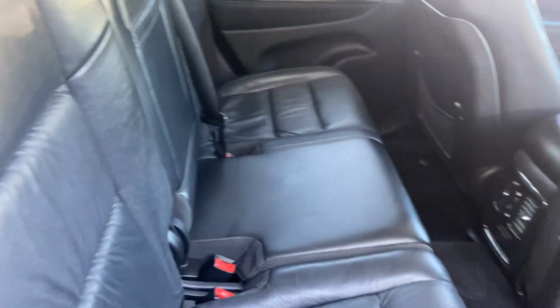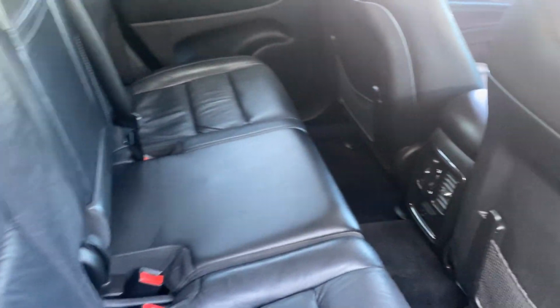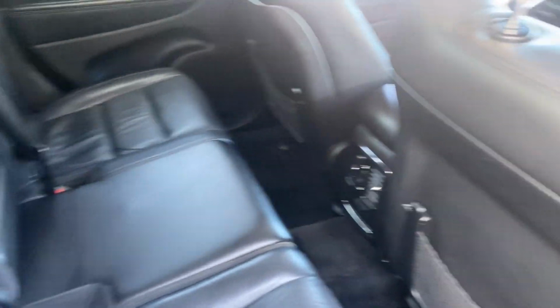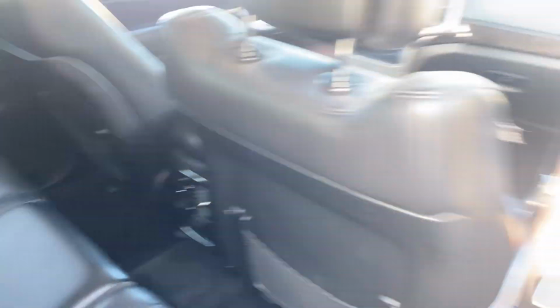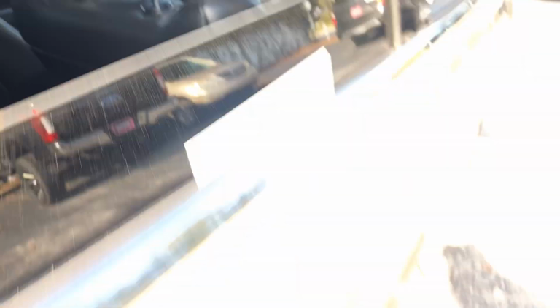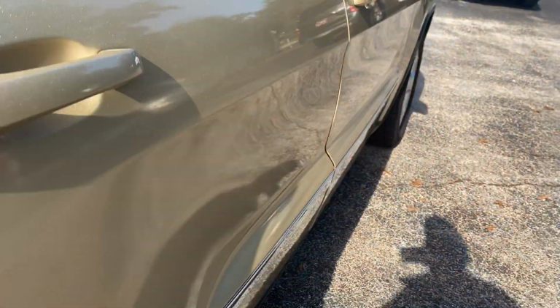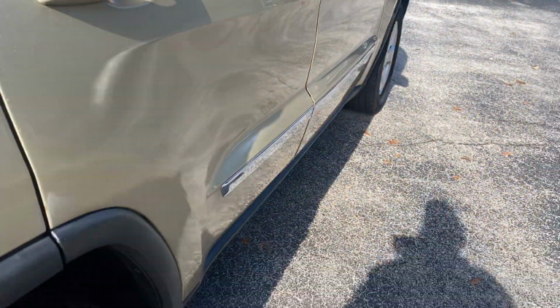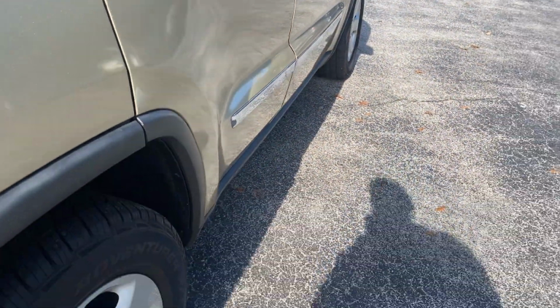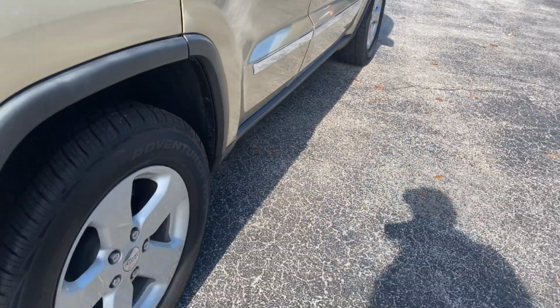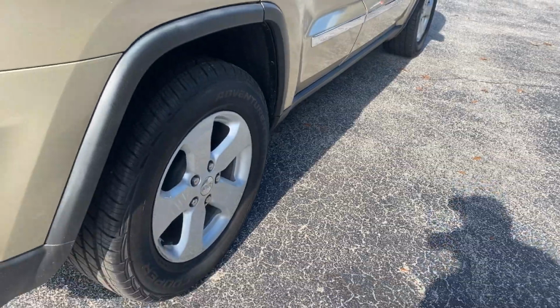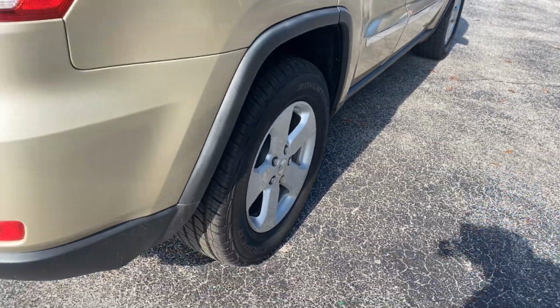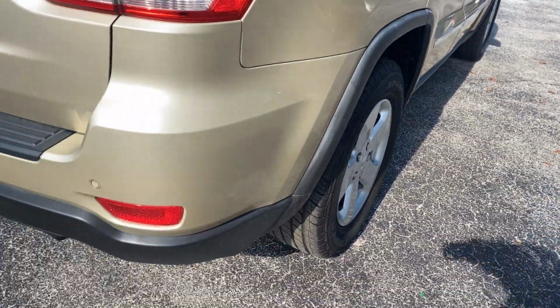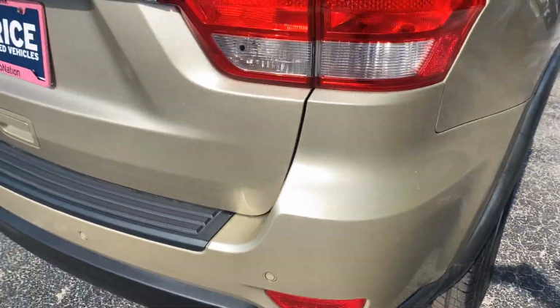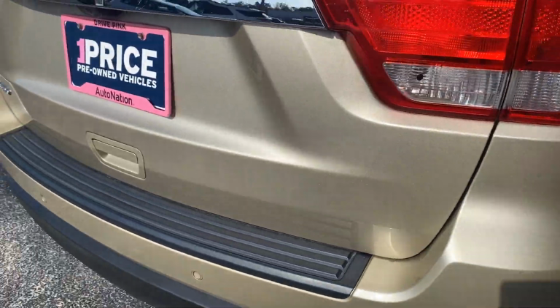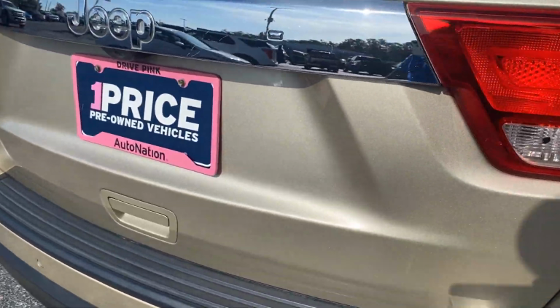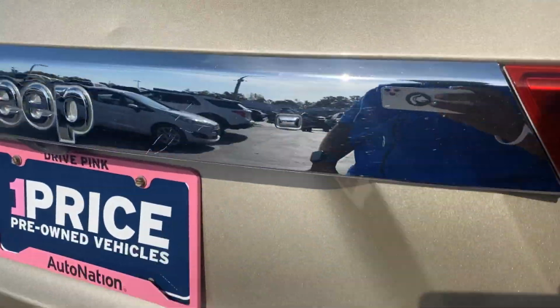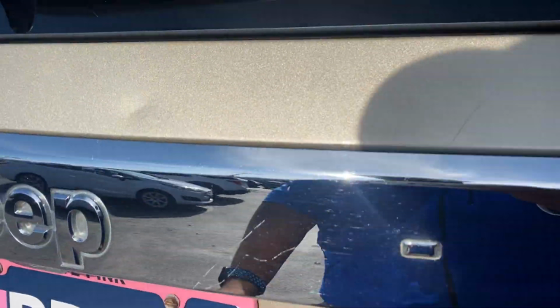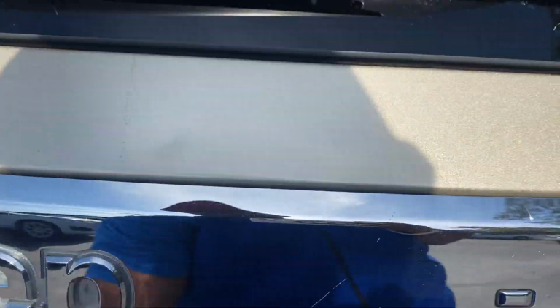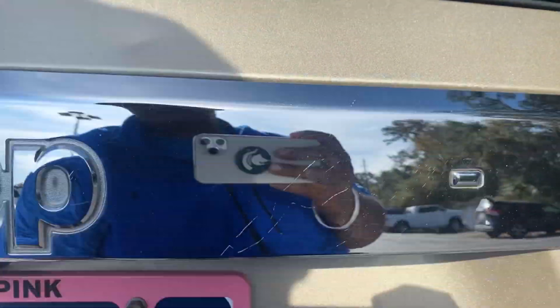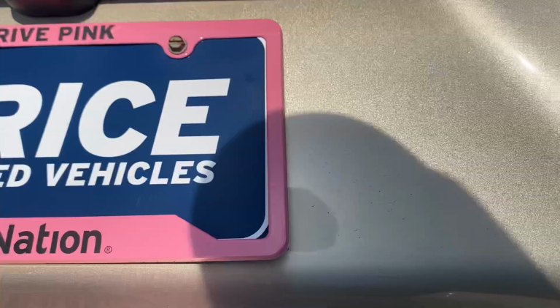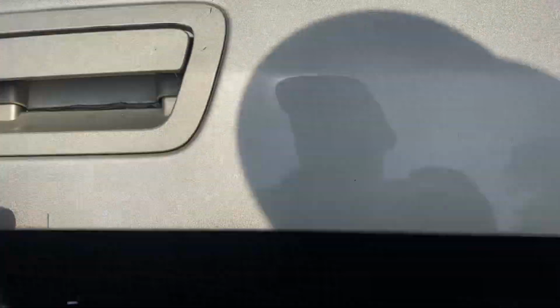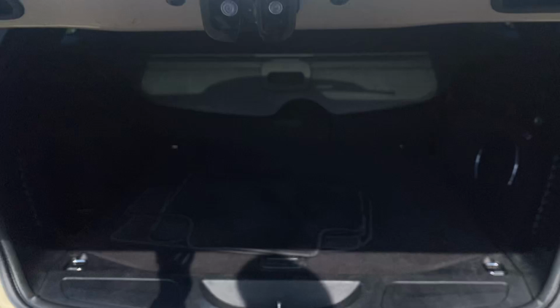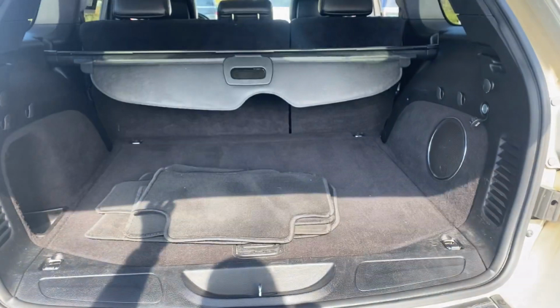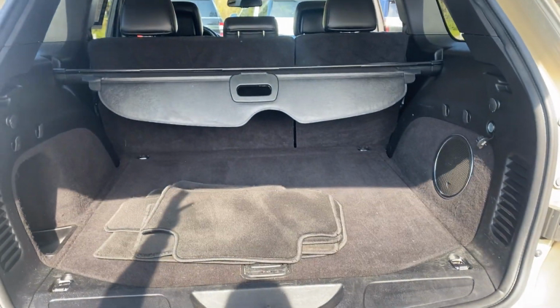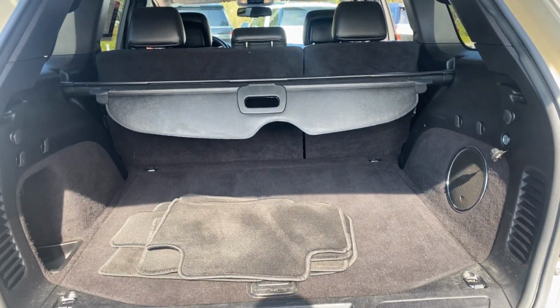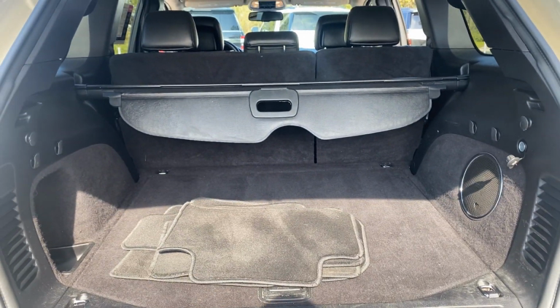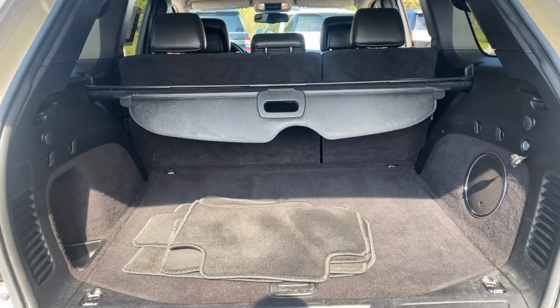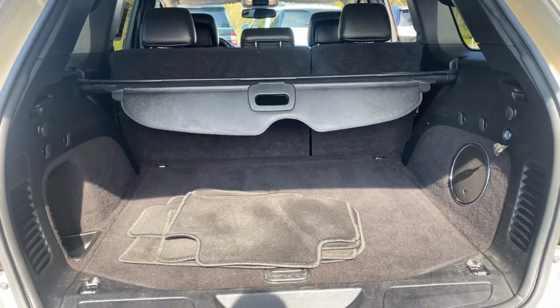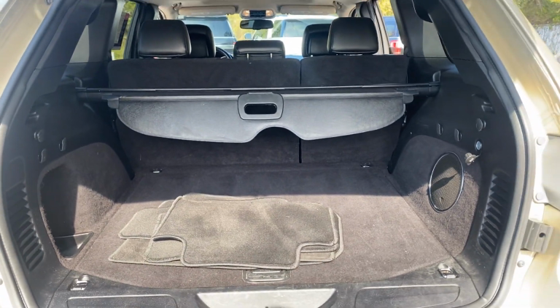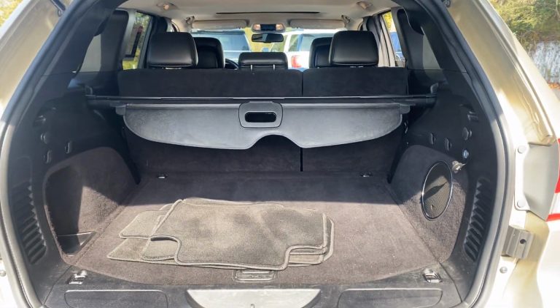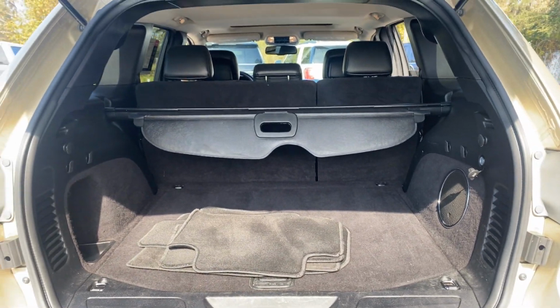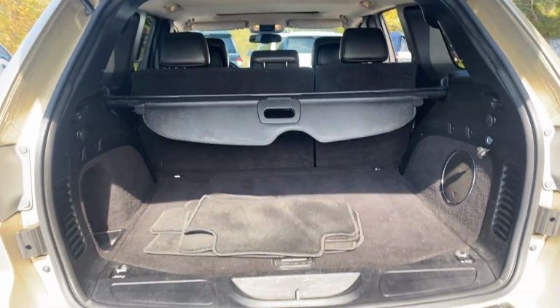Let's look at the rear seat. Aluminum wheels, backup sensors, backup camera, lots of storage in the rear. The rear seats fold down for additional storage.